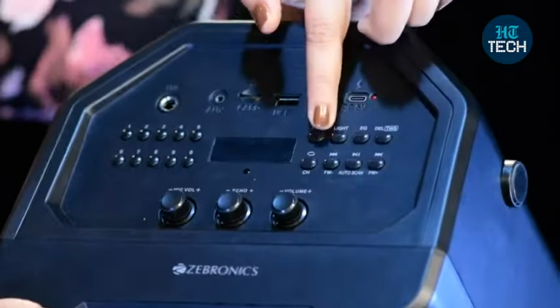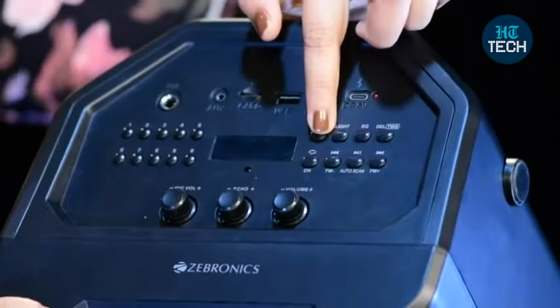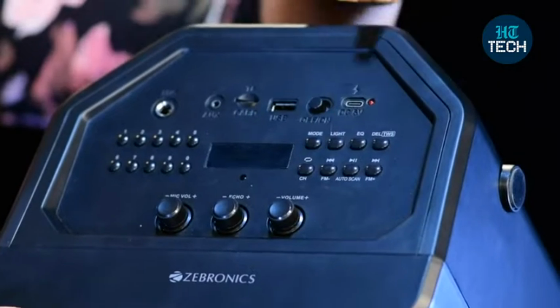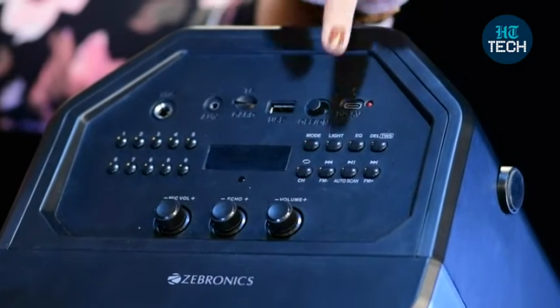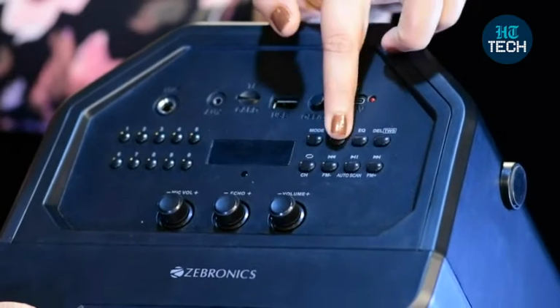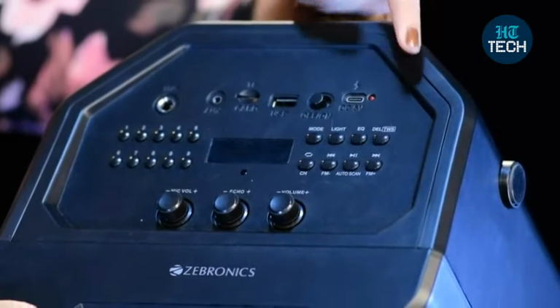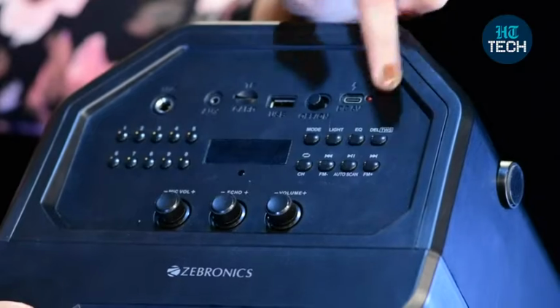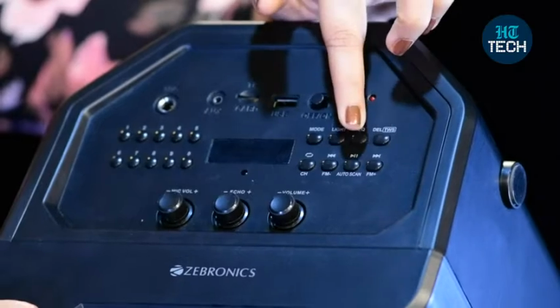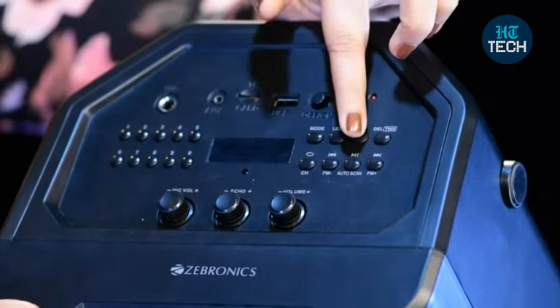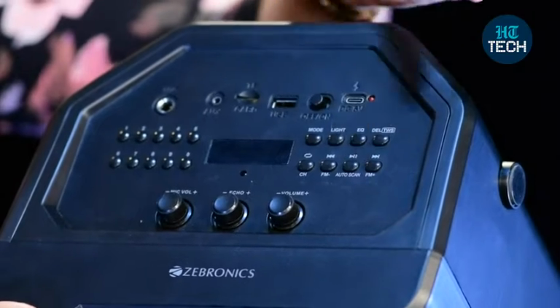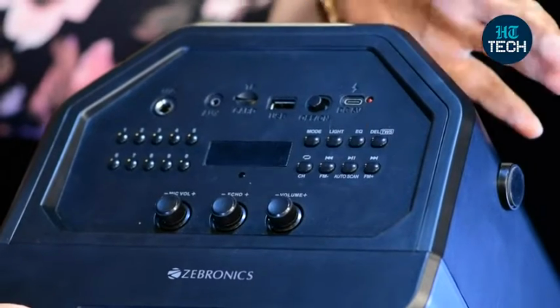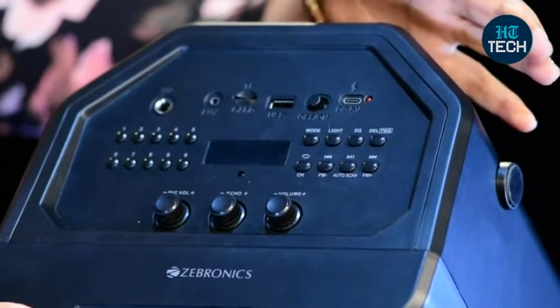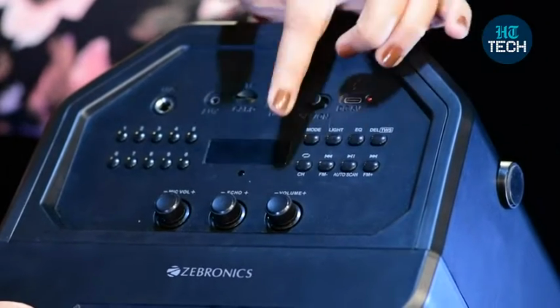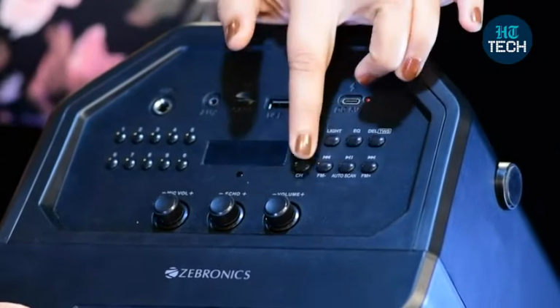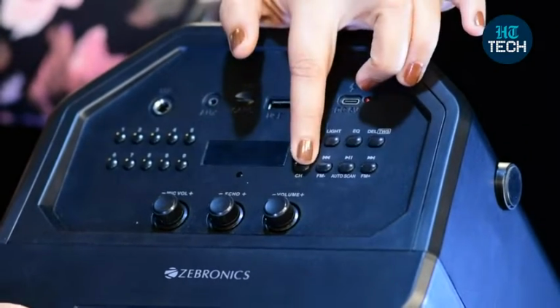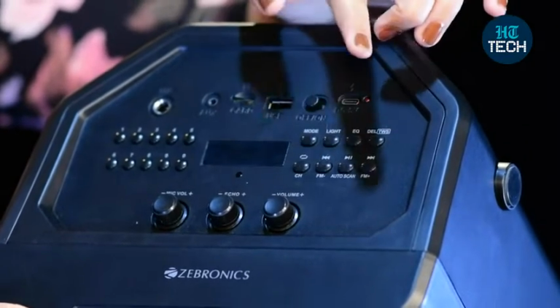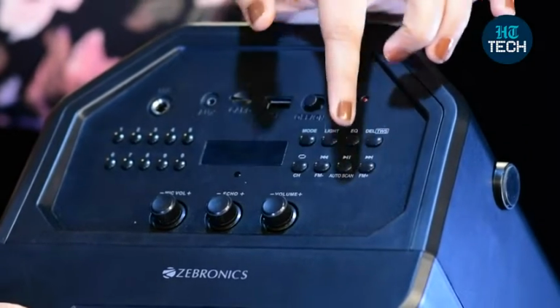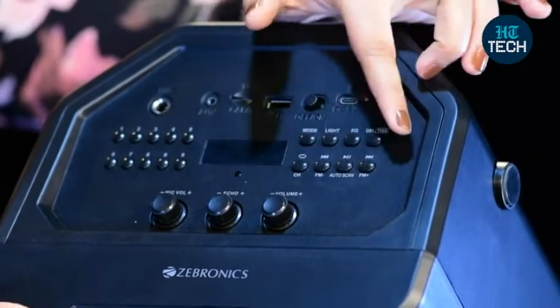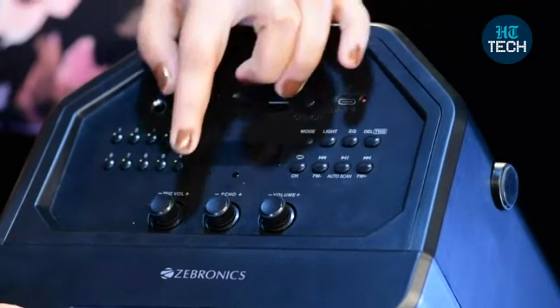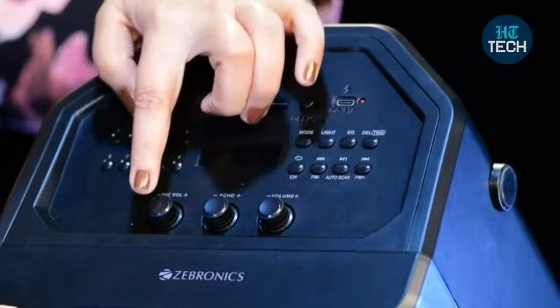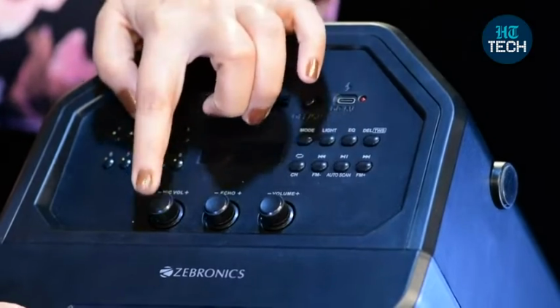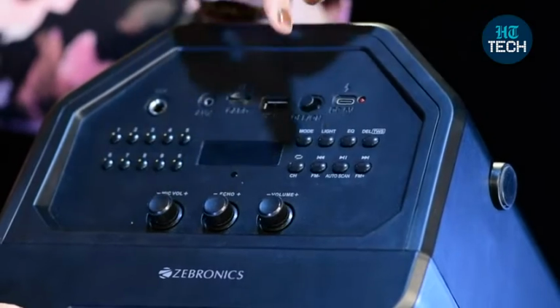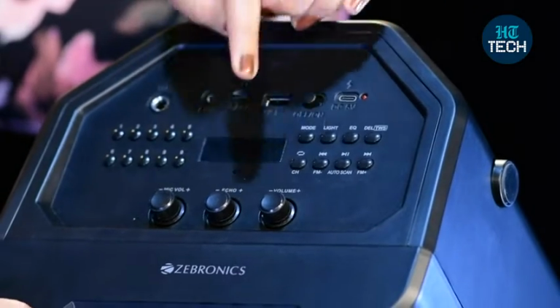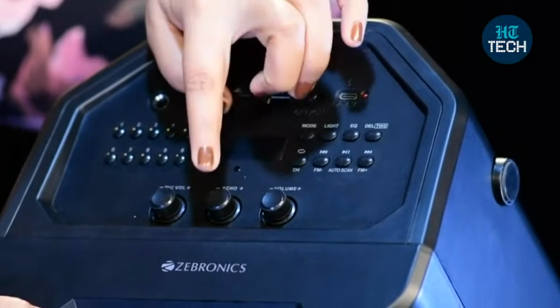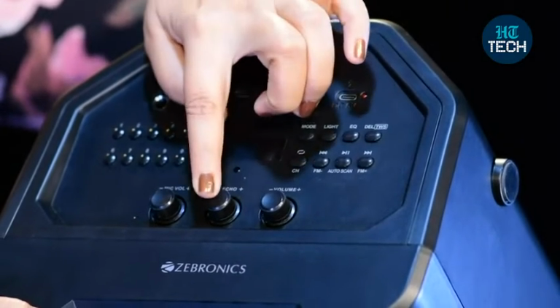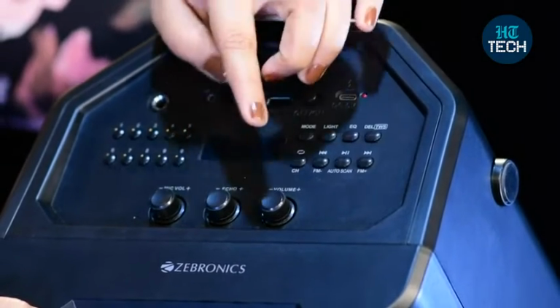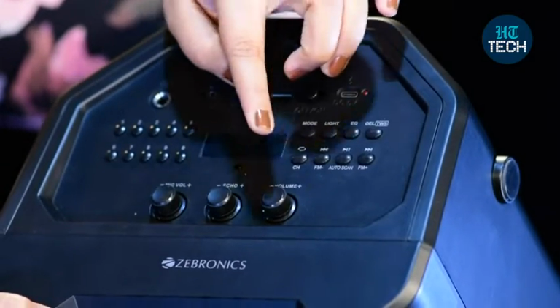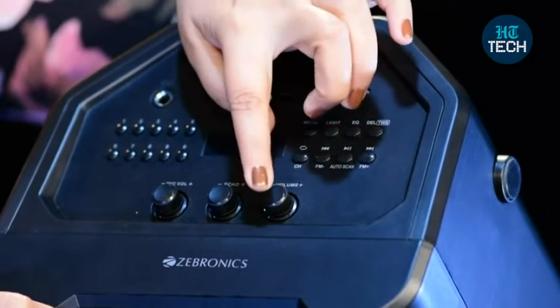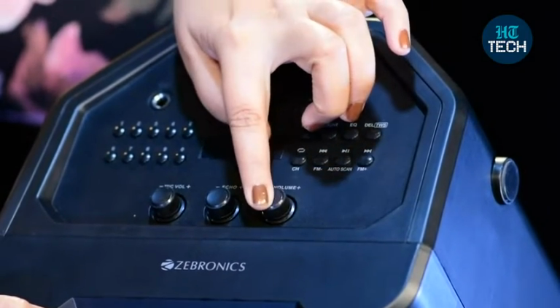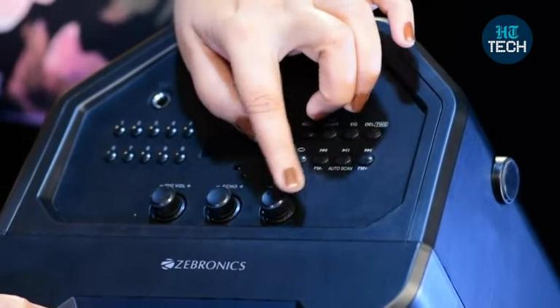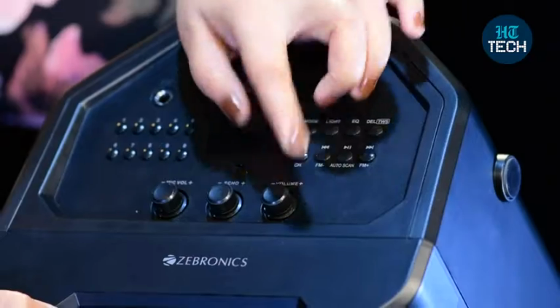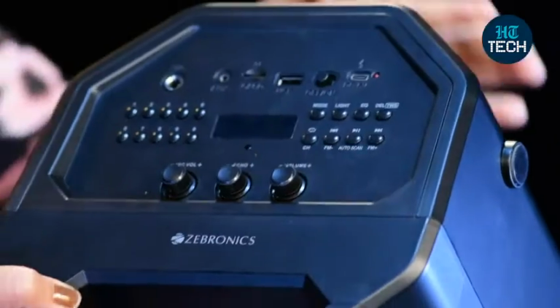Here you have the mode button, this is for the light, and this is to change the bass. This is to change the channels and everything, and again, this is for your mic volume, this is for your echo, and this is to increase the volume.